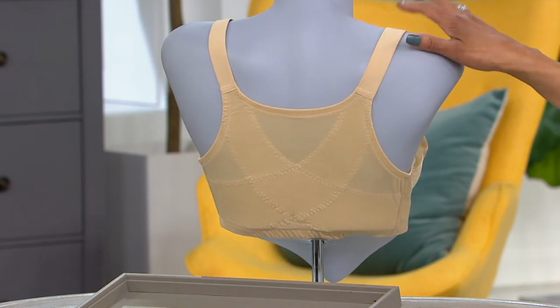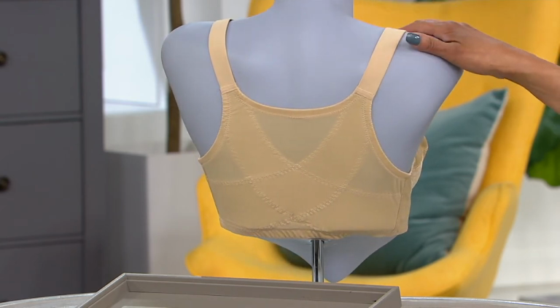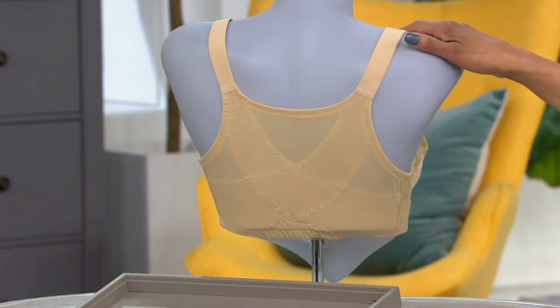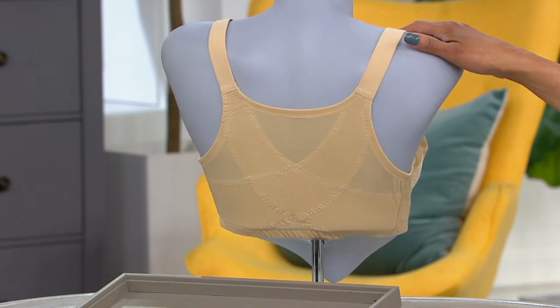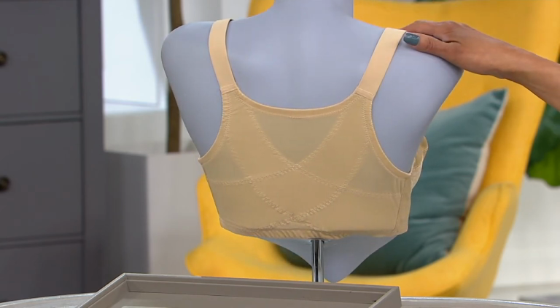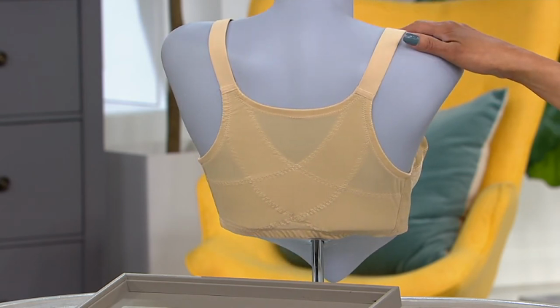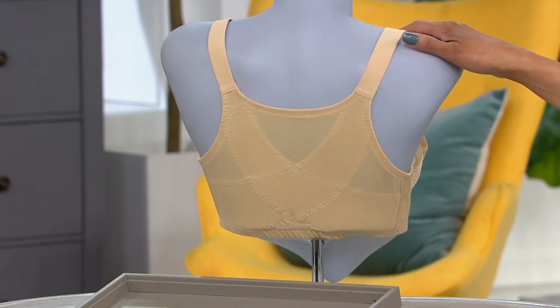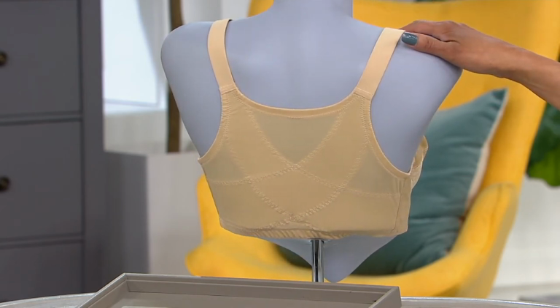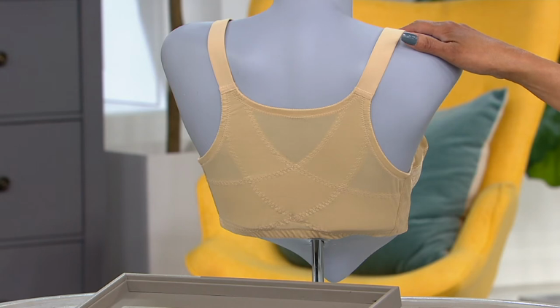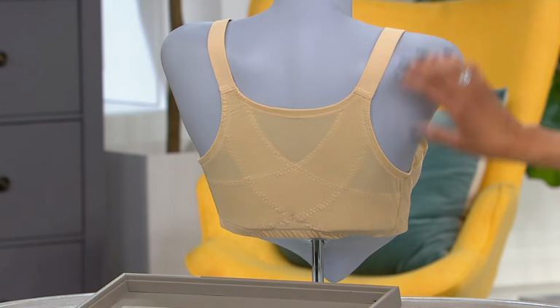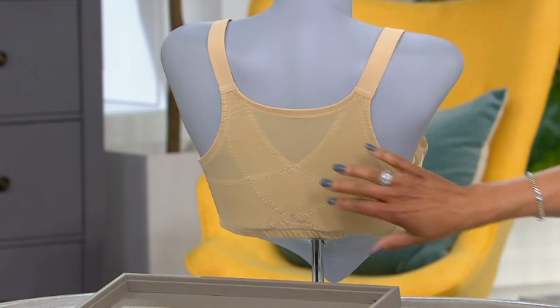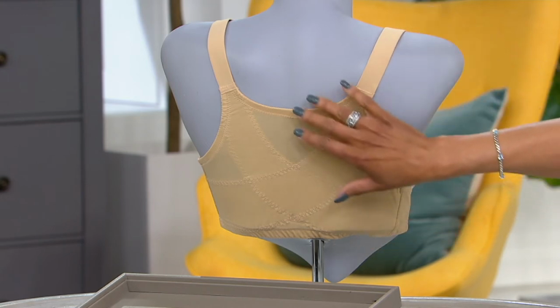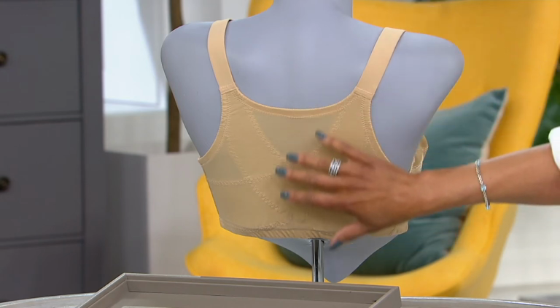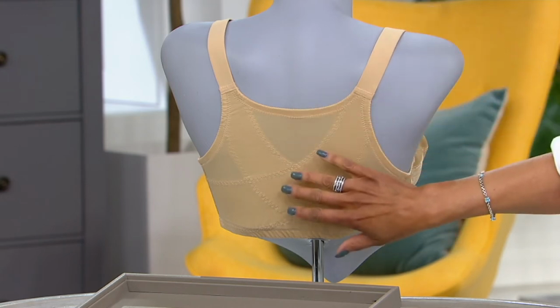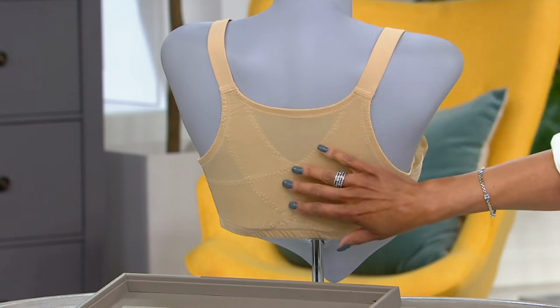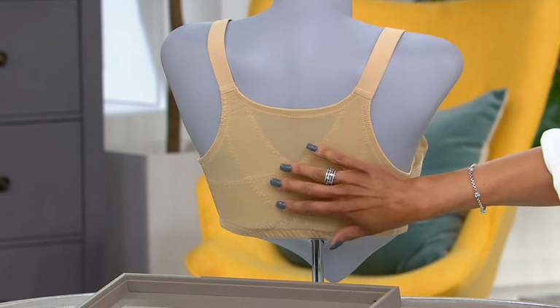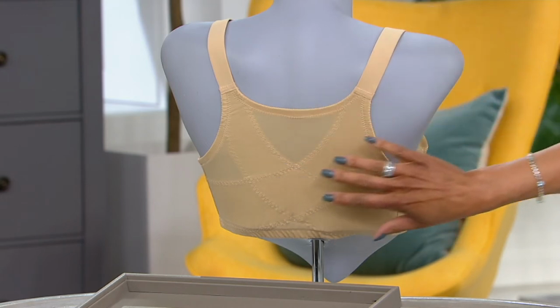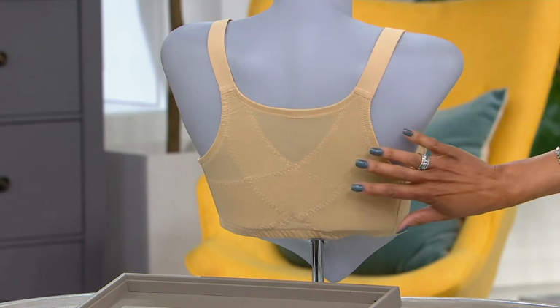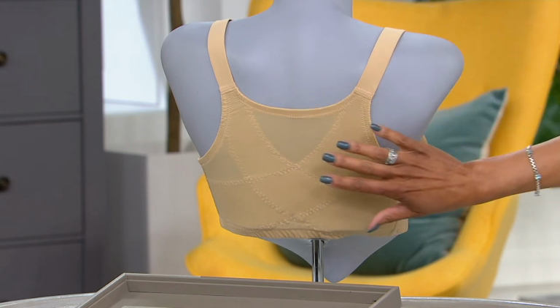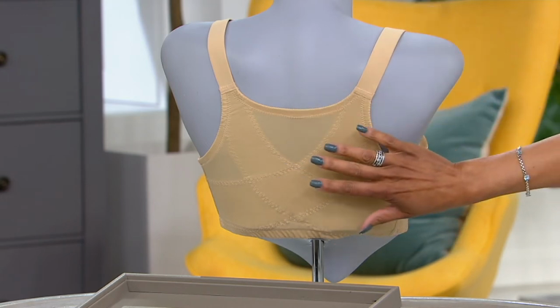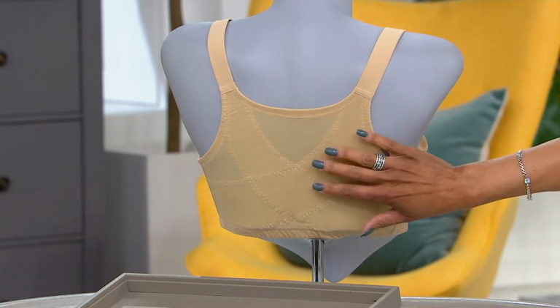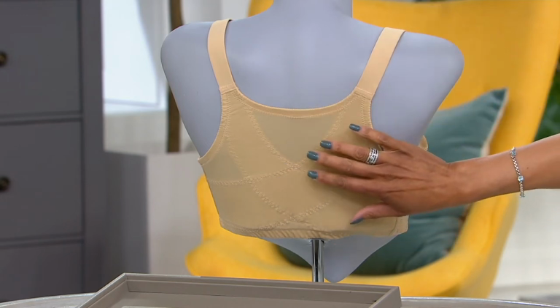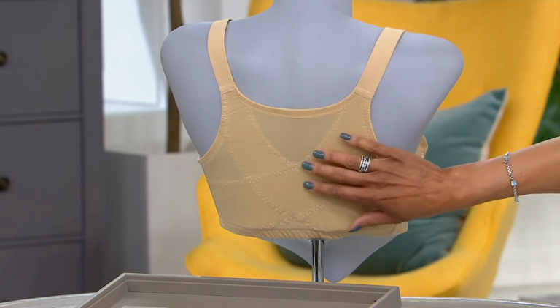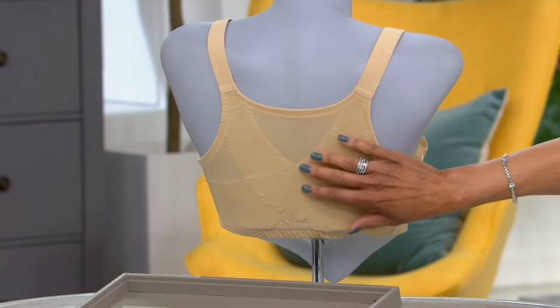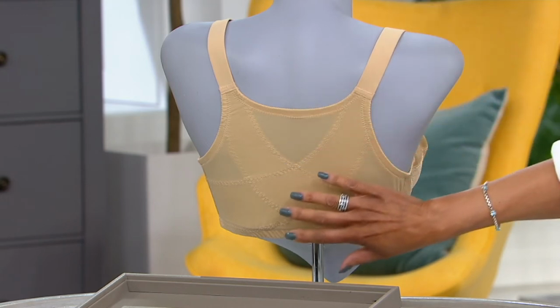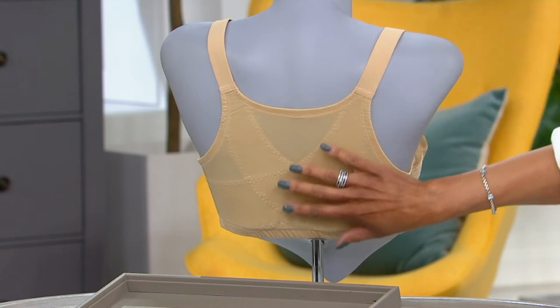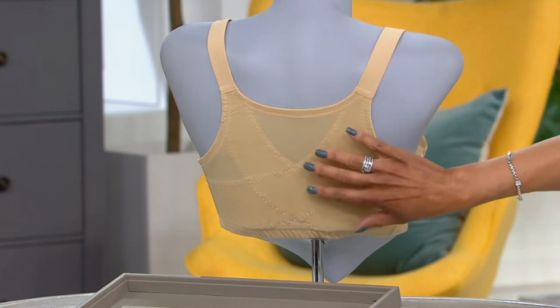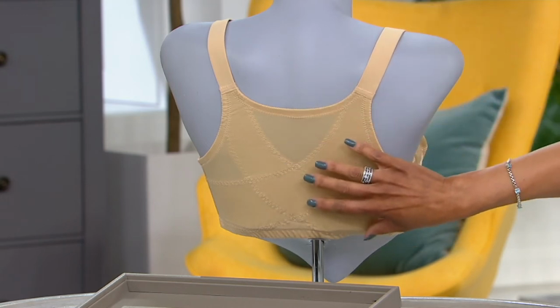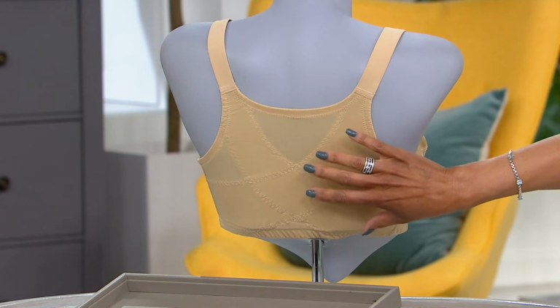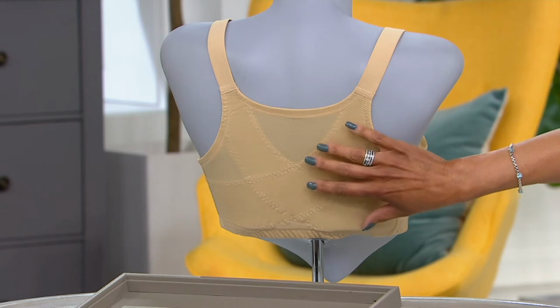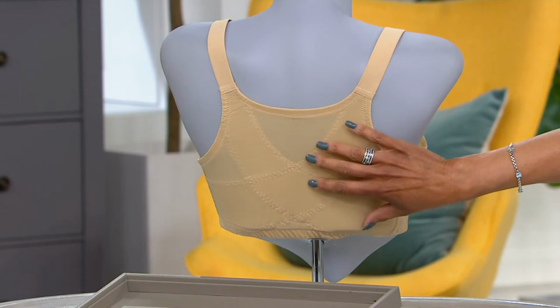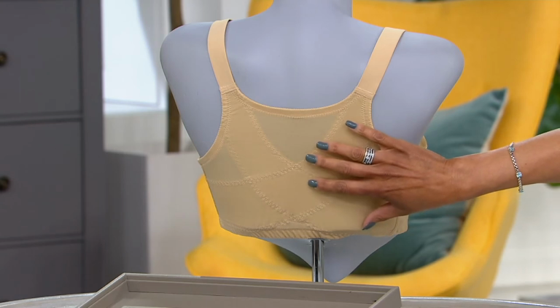Now is the time to shop while we still have your size. You can see that crisscross, that back smoothing, as well as just encouraging better posture.